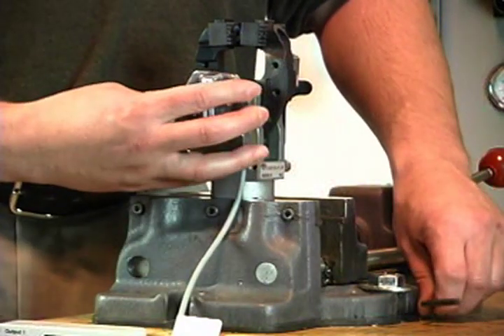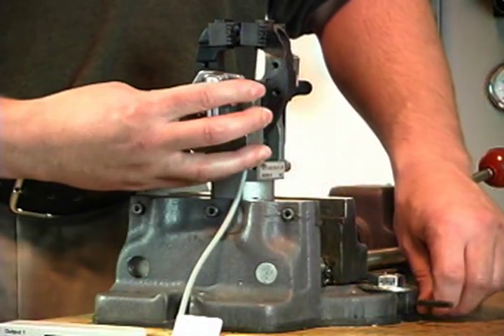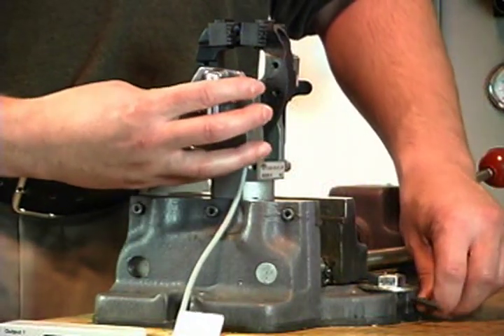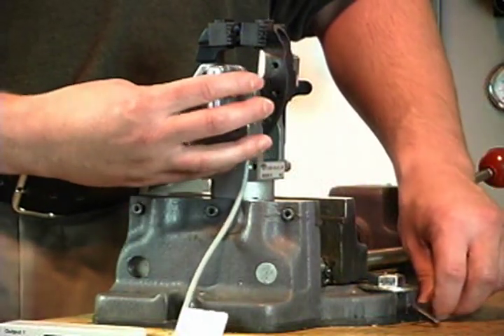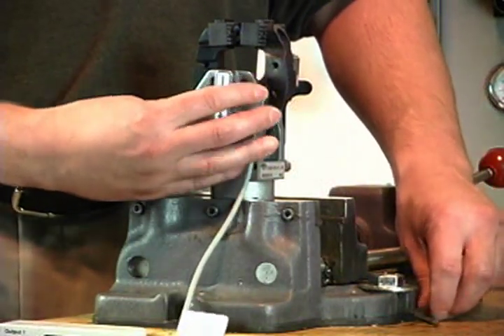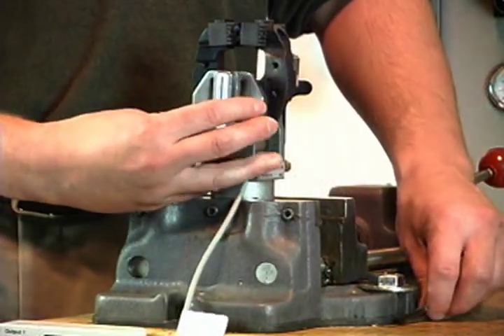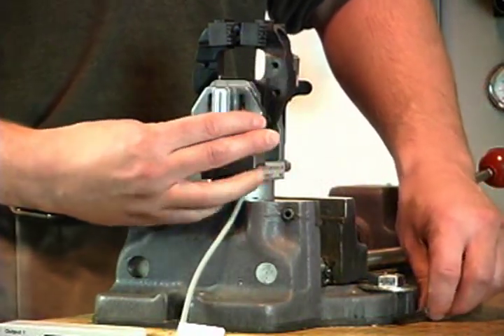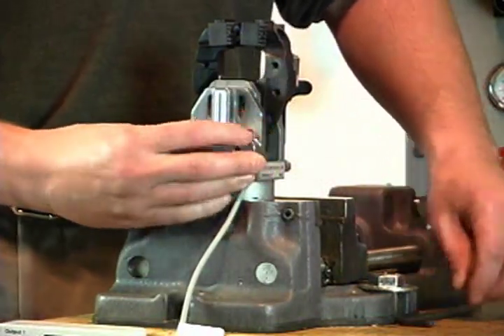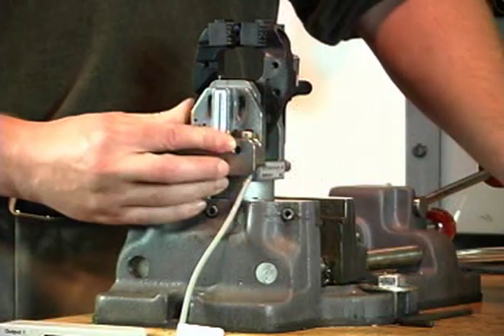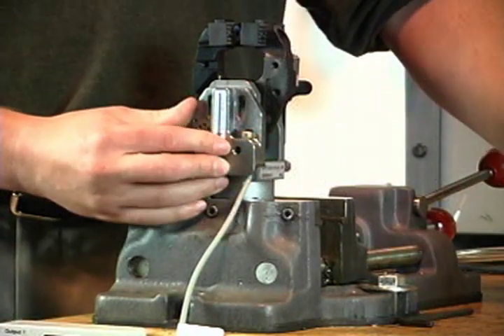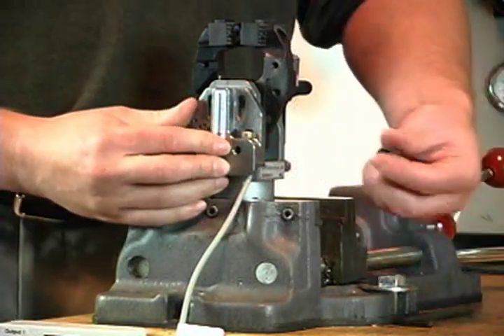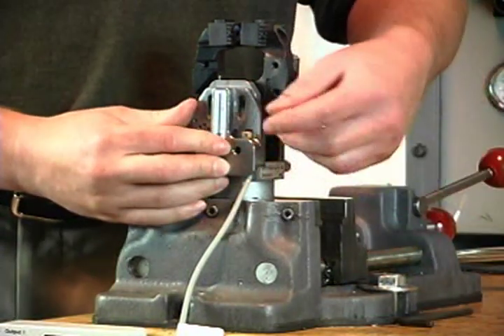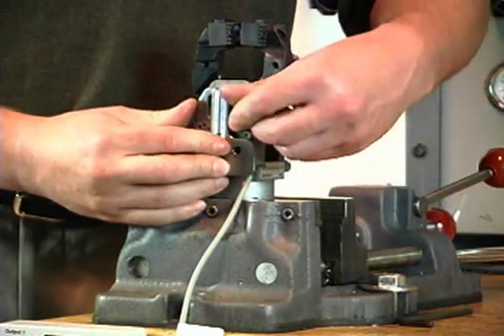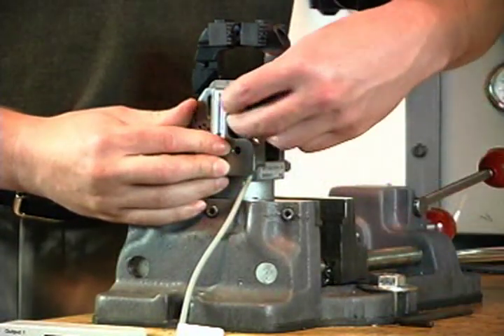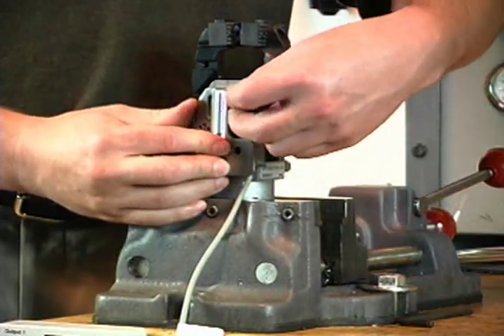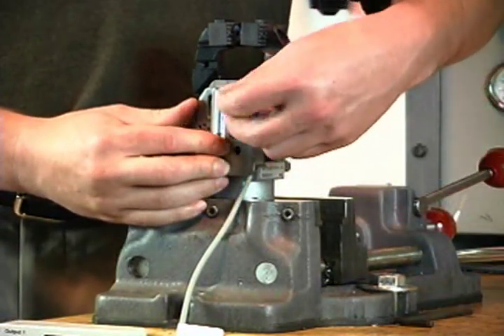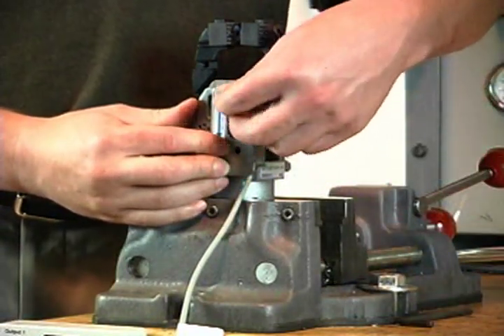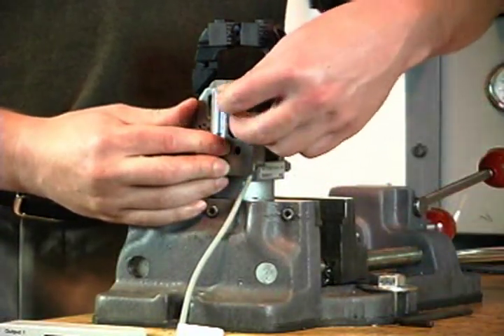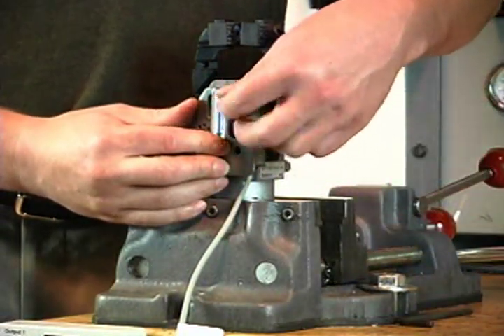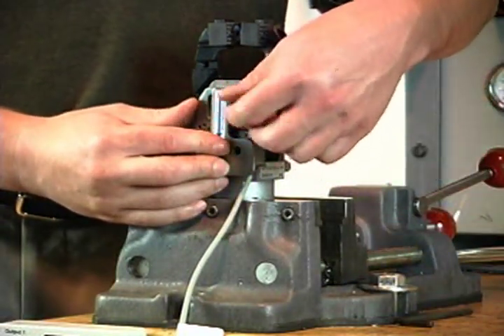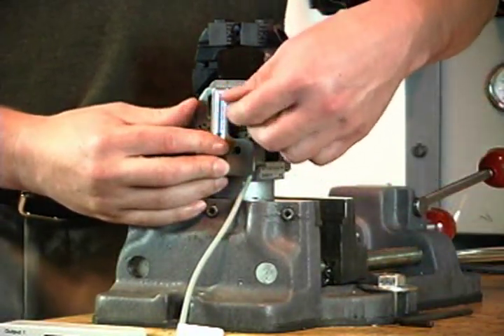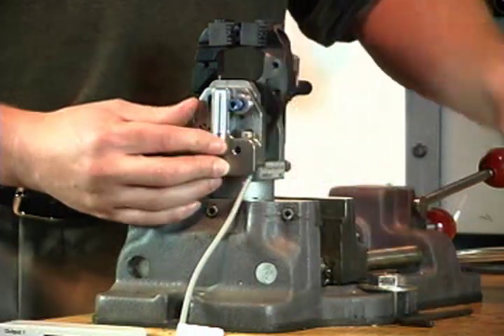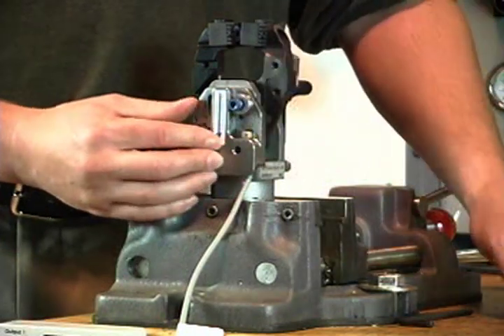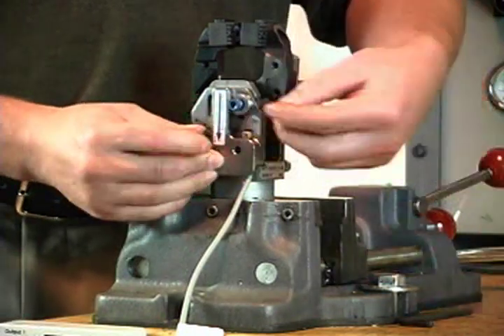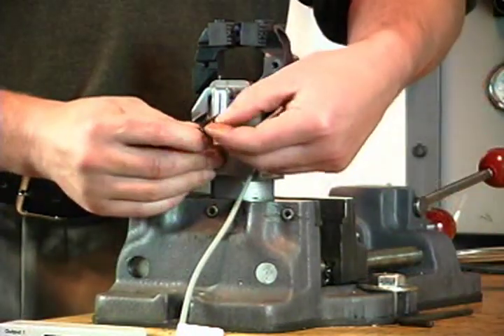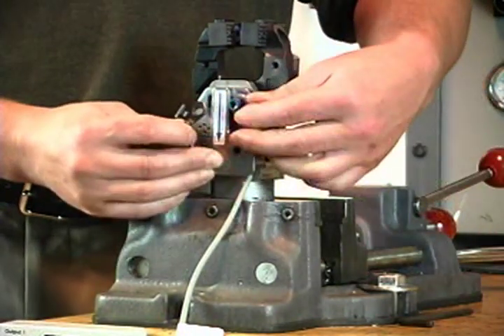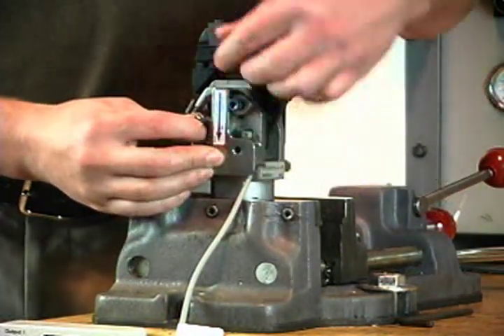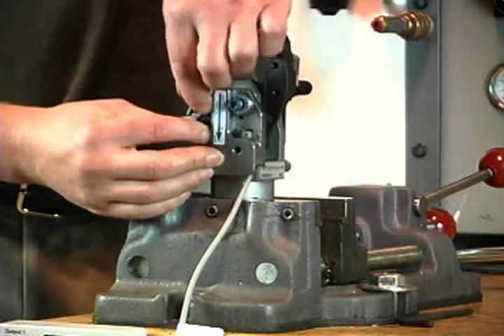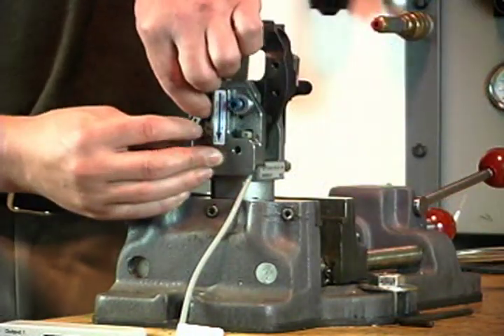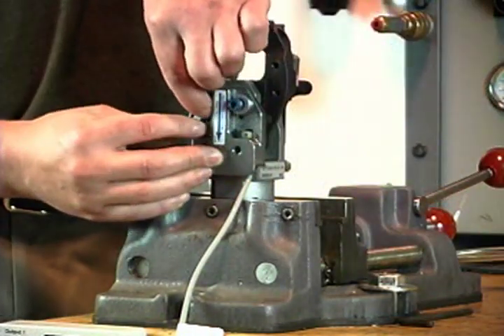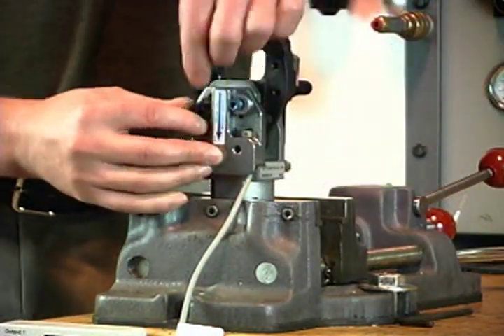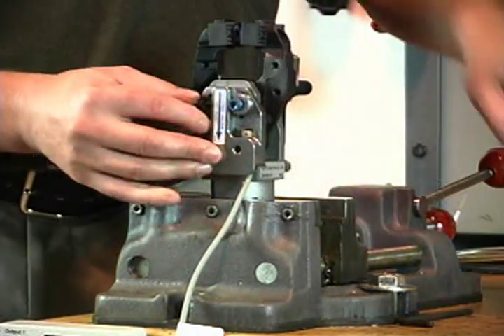Align the elongated slot on the back of the target with the drive pin and install the housing. Thread screws into the clamp body and tighten to 85 inch-pounds. Make sure the lever is seated into the adjustment hole before tightening the screw.